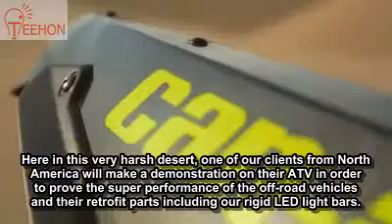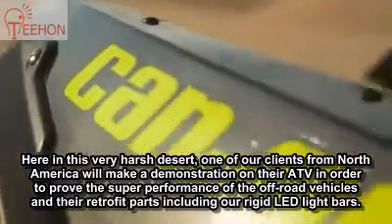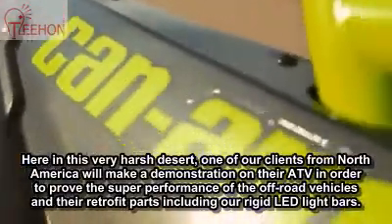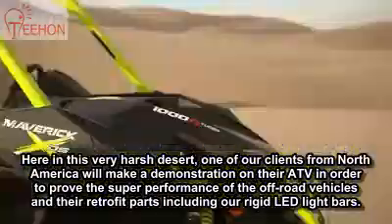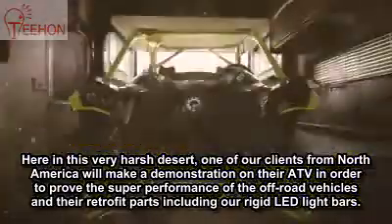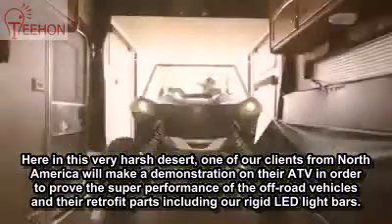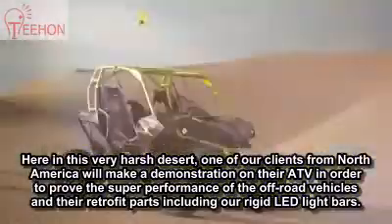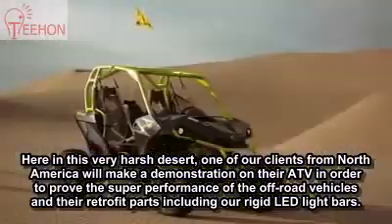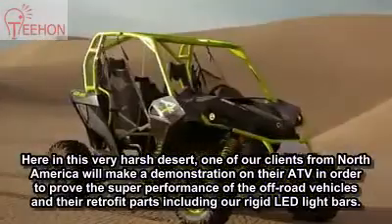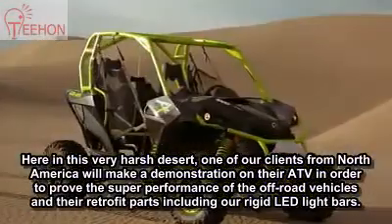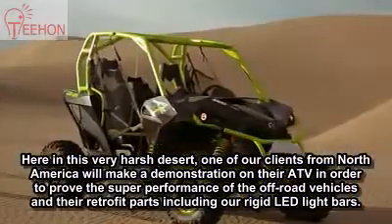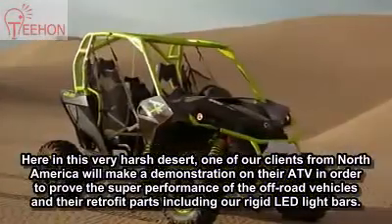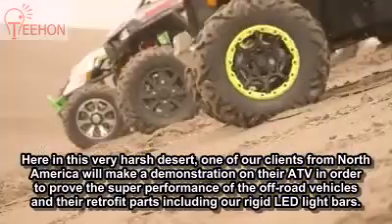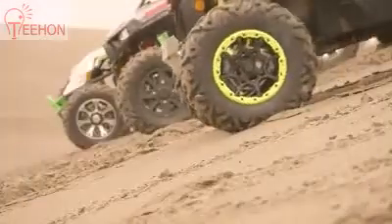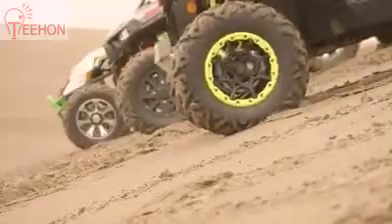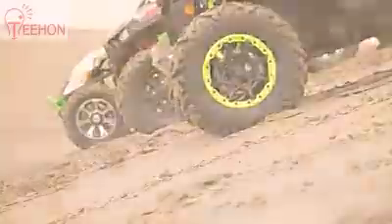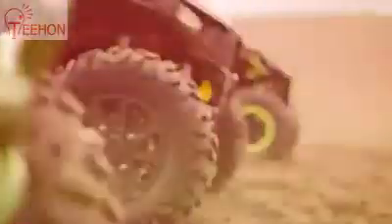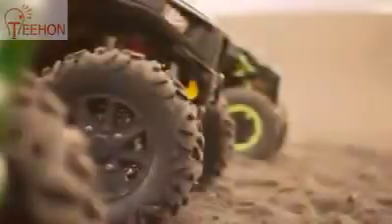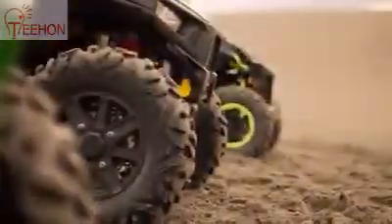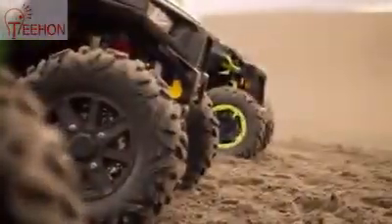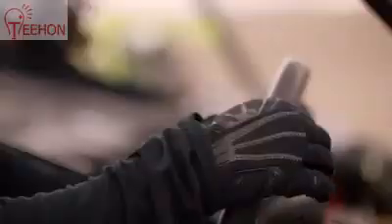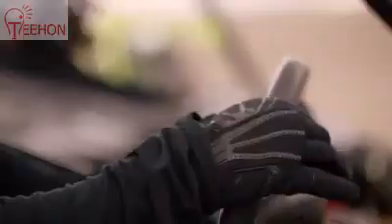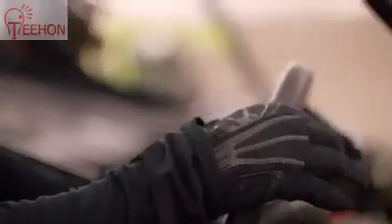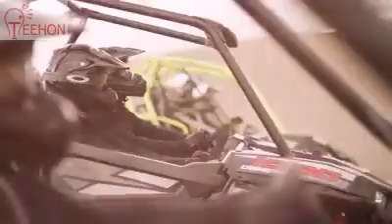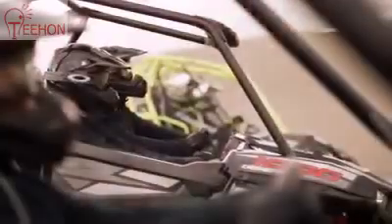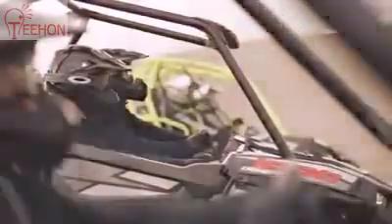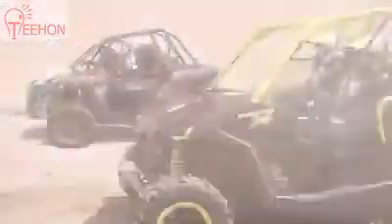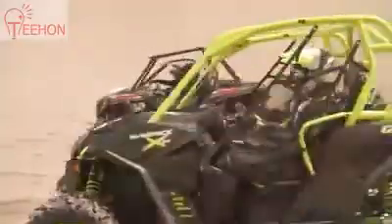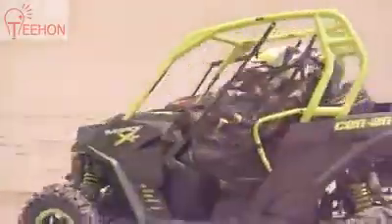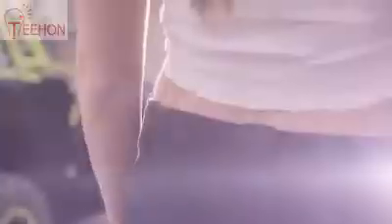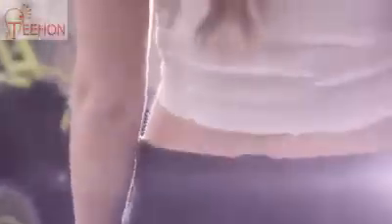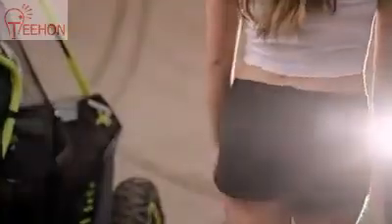We put the all-new Can-Am Maverick XDS in the dunes up against other high-performance side-by-sides, and let the flag drop.